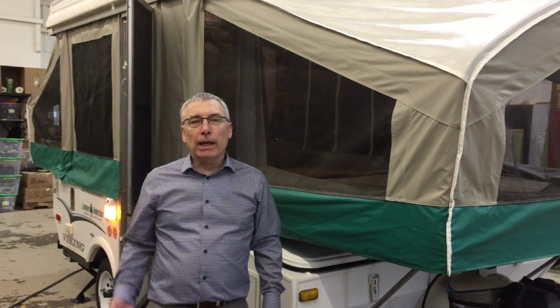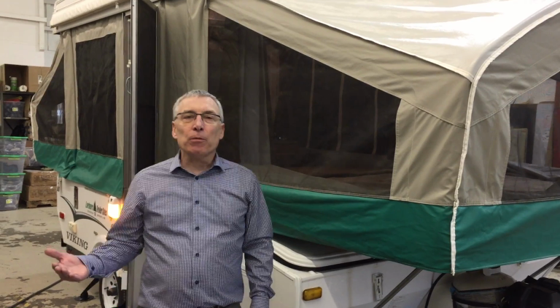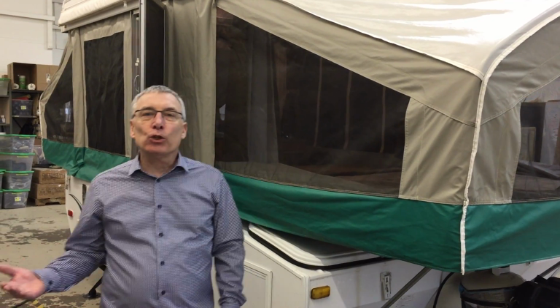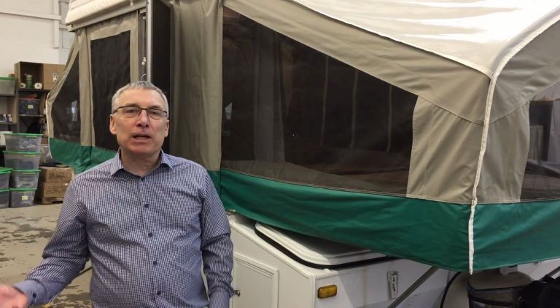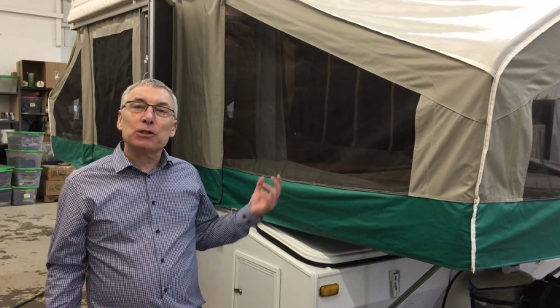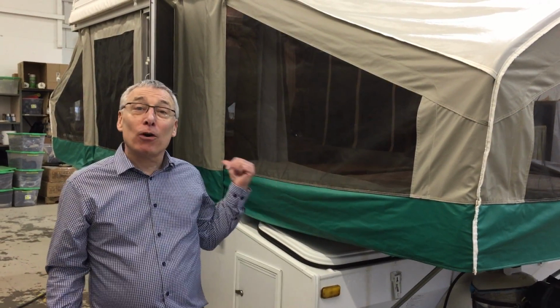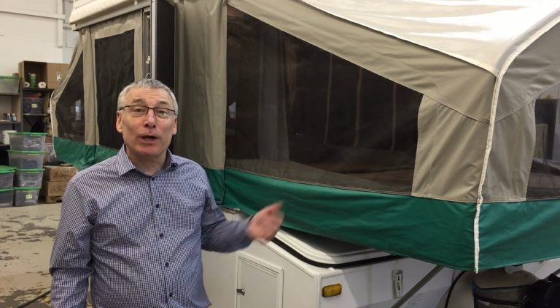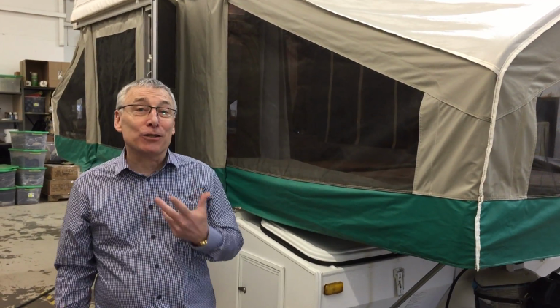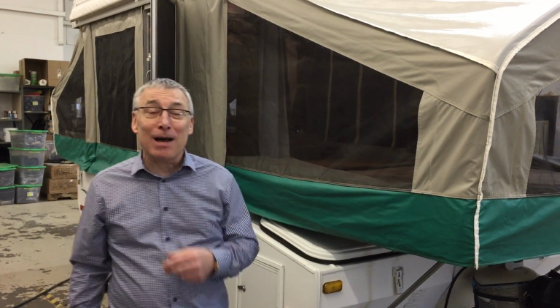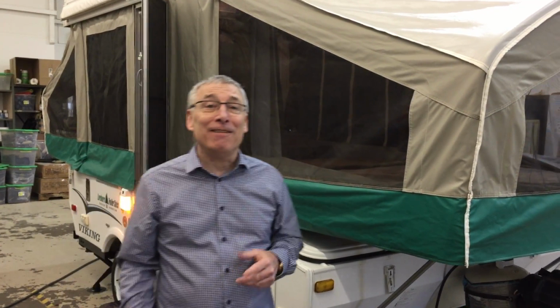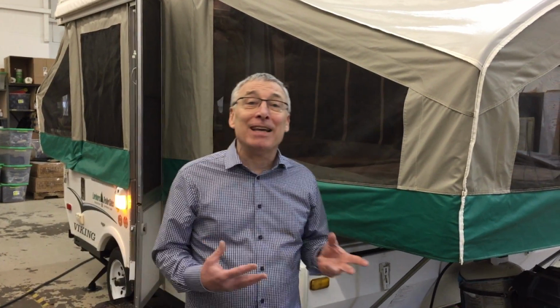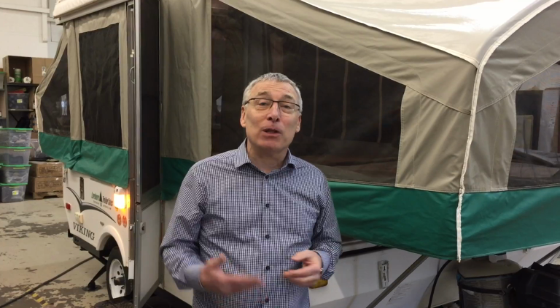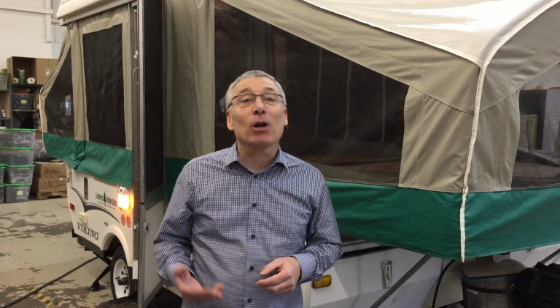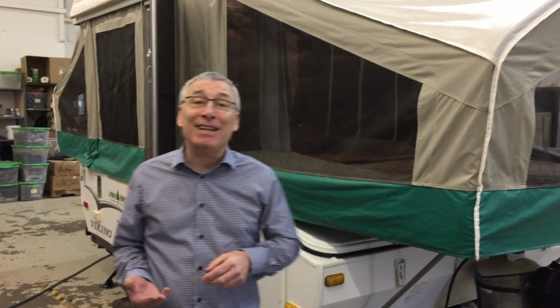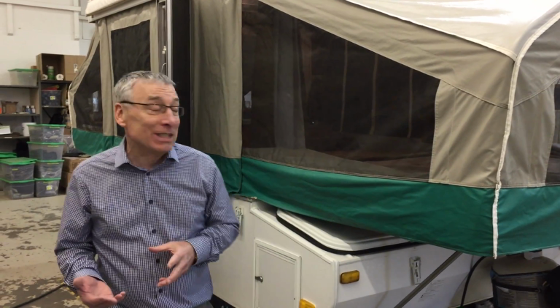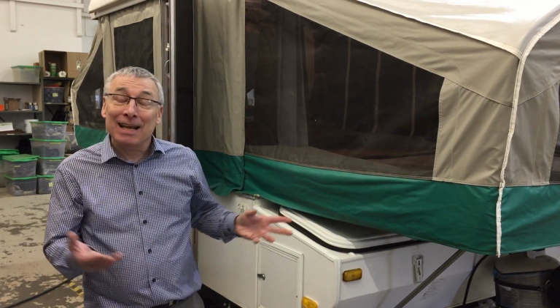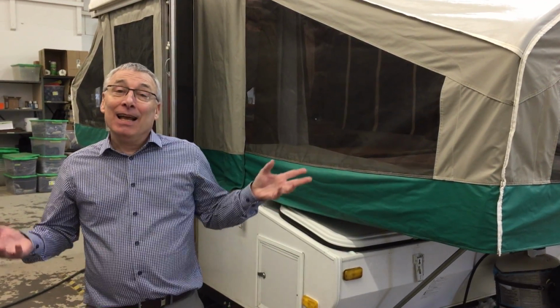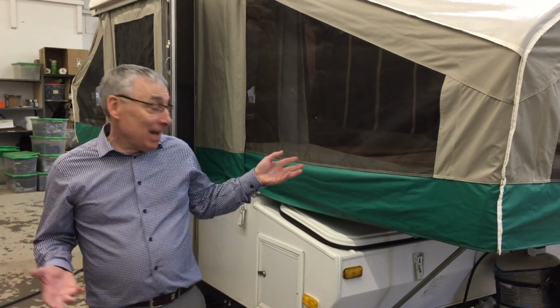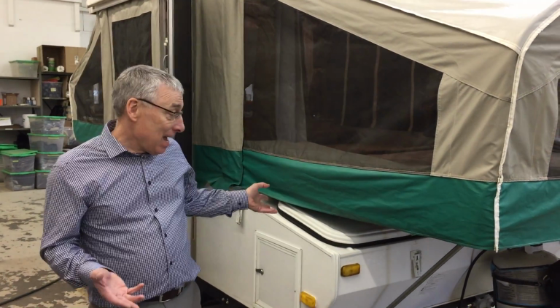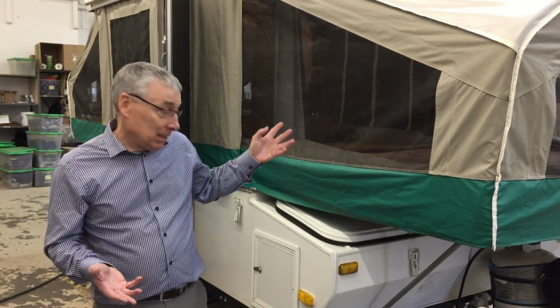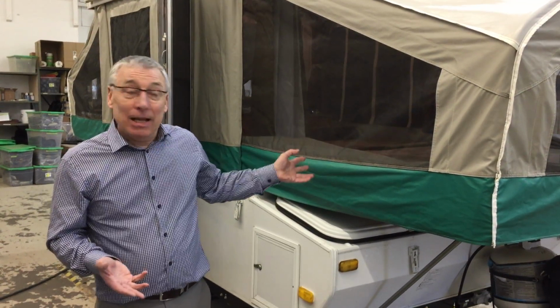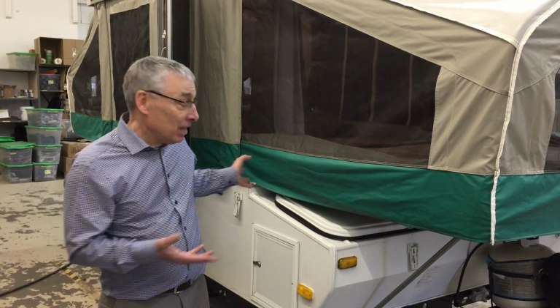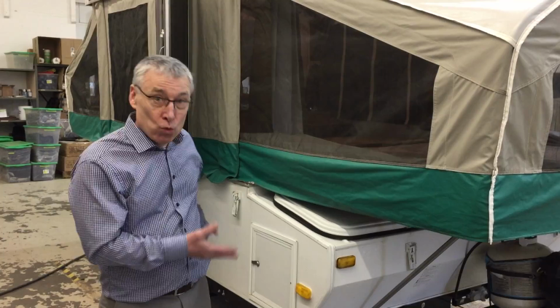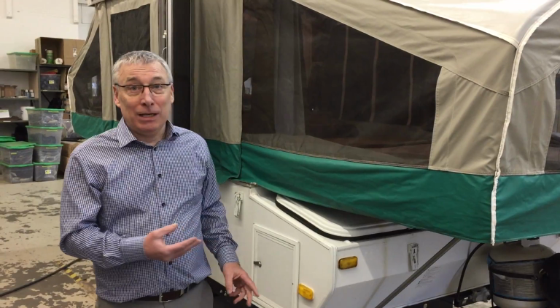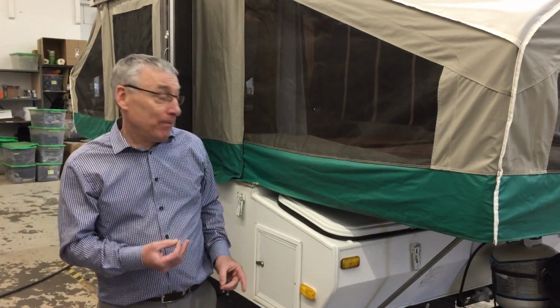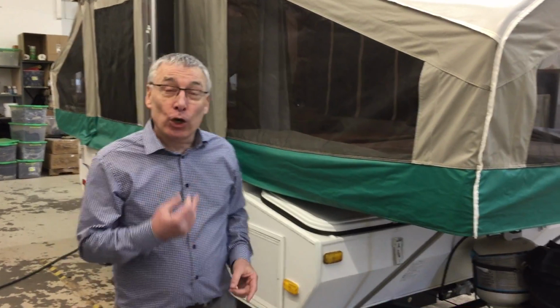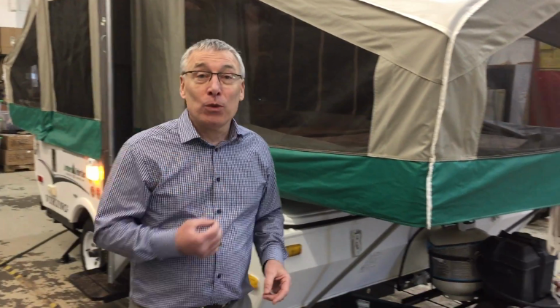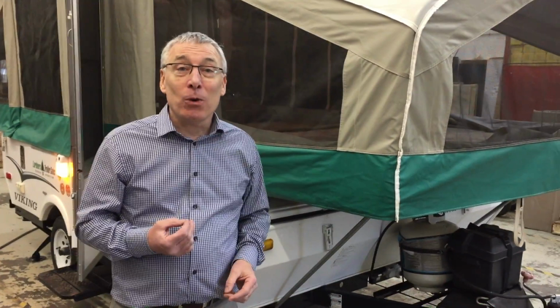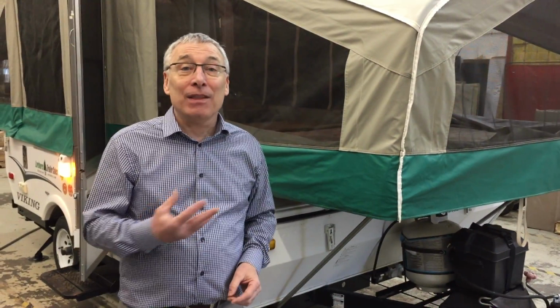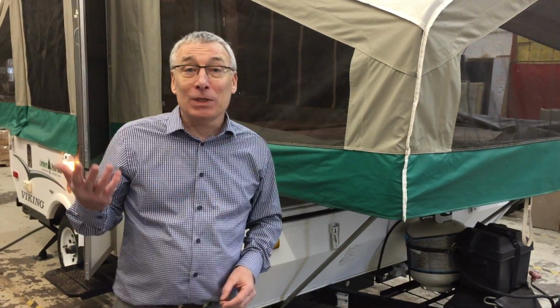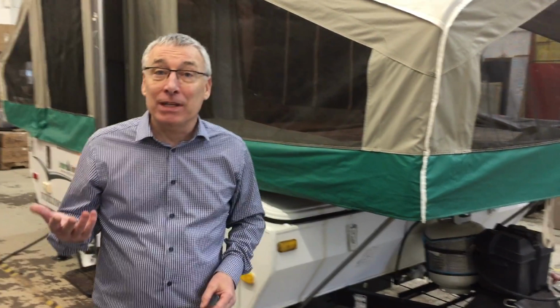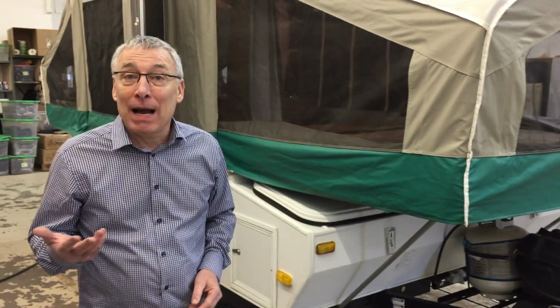Kelly here from Lardner's Trailer Sales. This is one of our recent trade-ins. It's a 2008 Viking tent trailer, model 1906, and it is in really nice shape. You can tow it with just about anything because it's only 1,700 pounds.